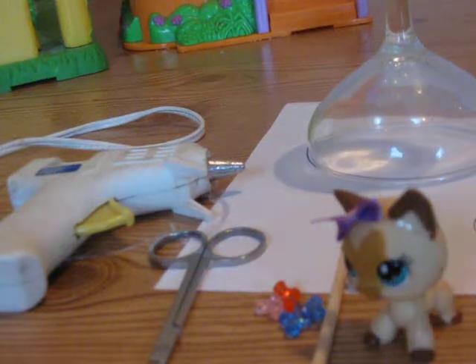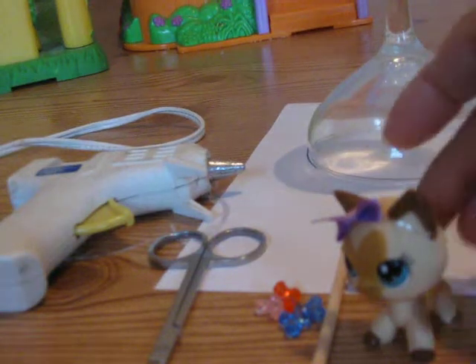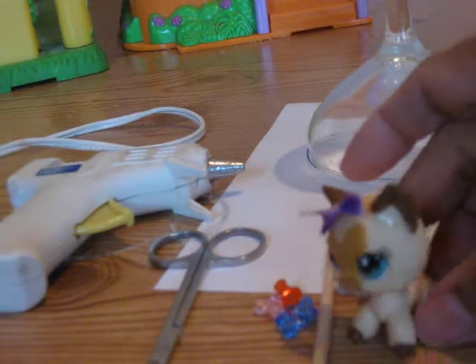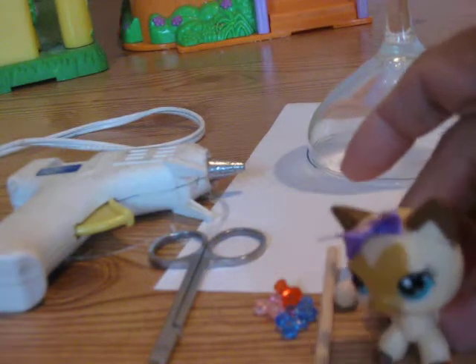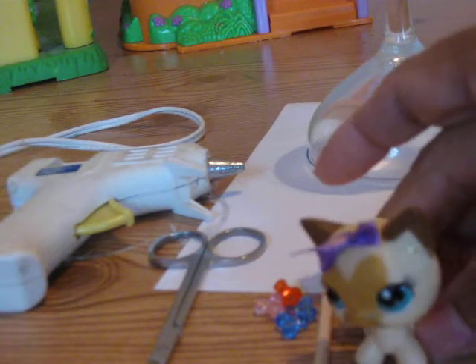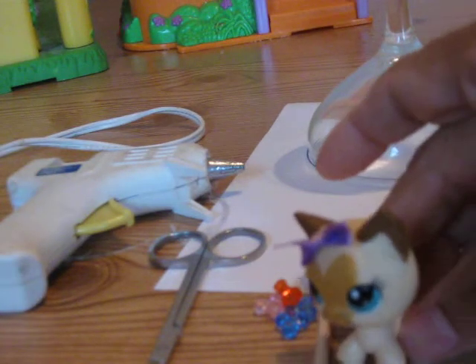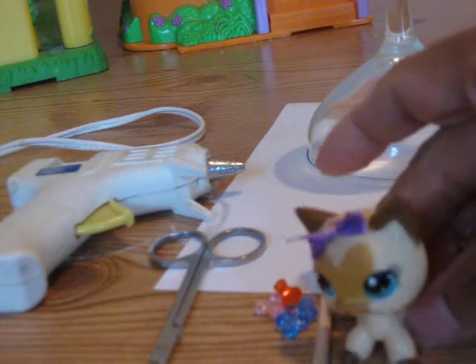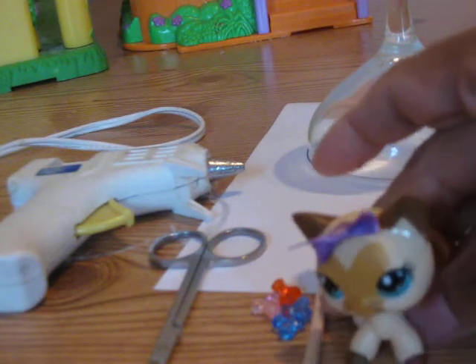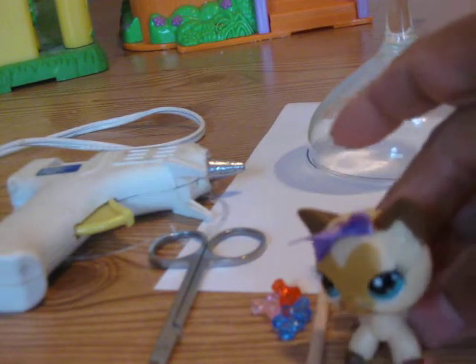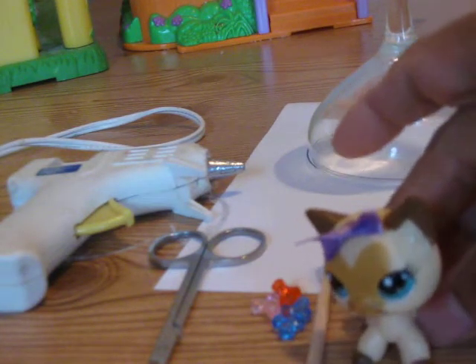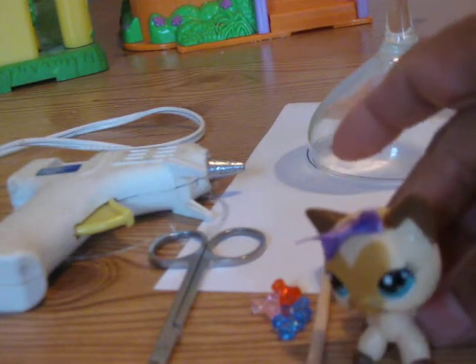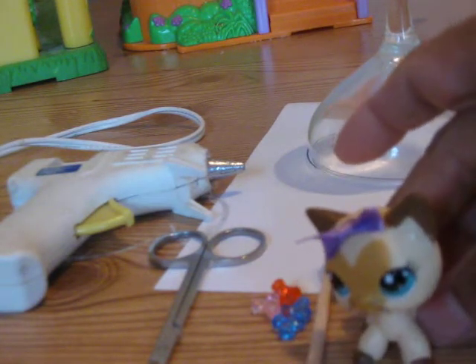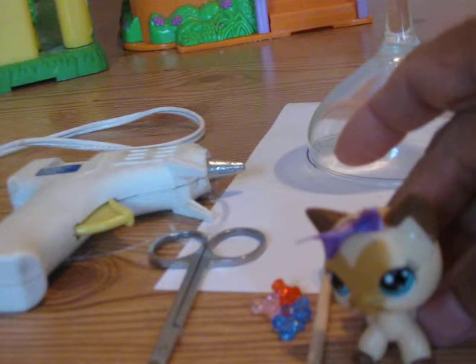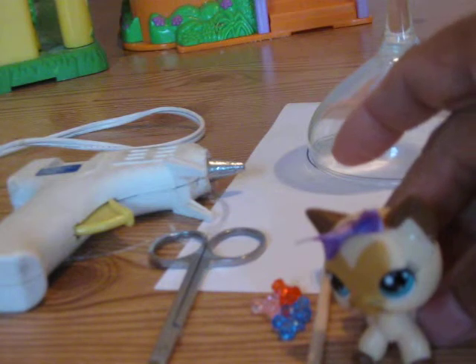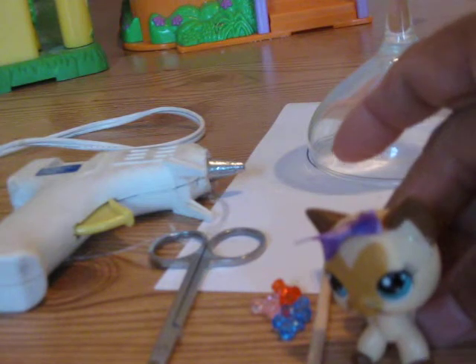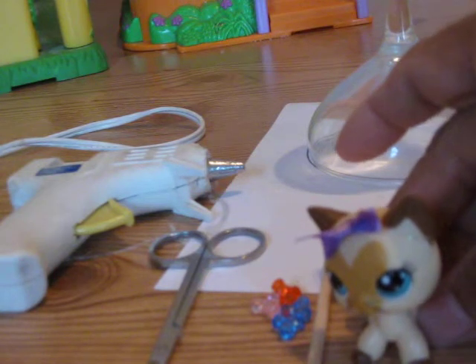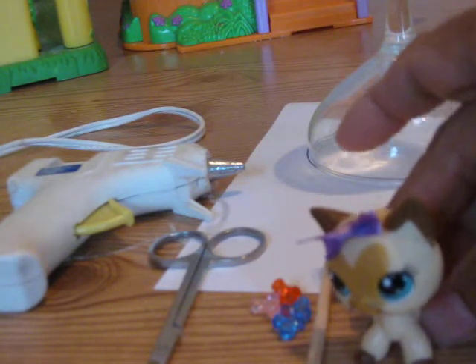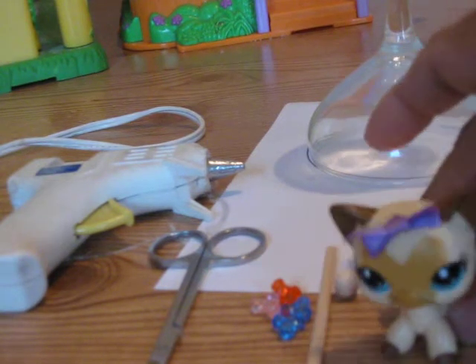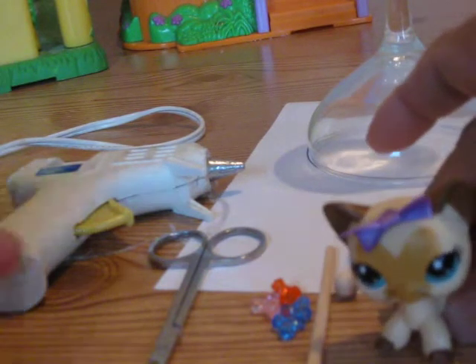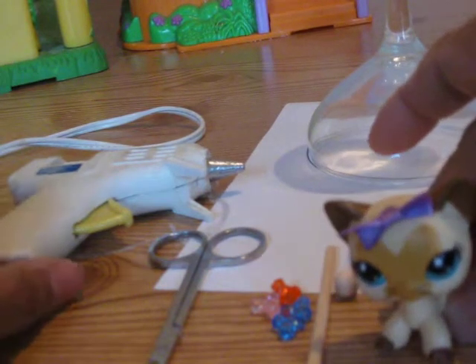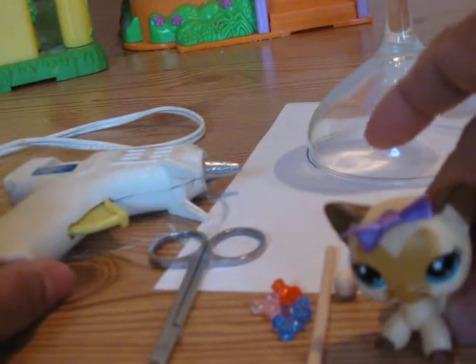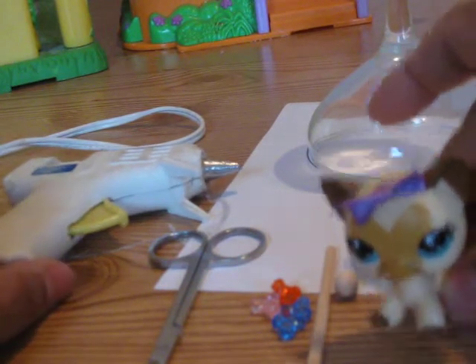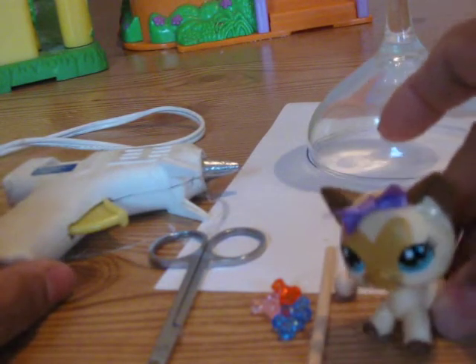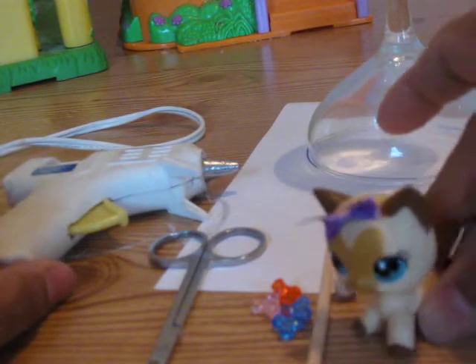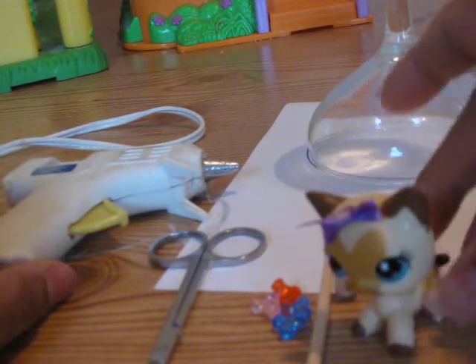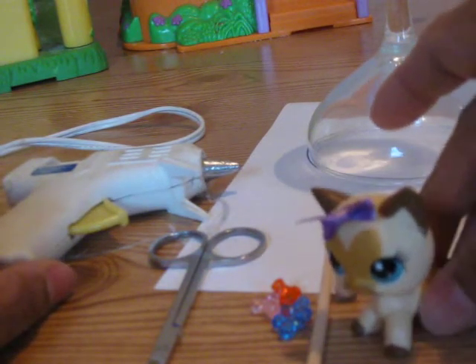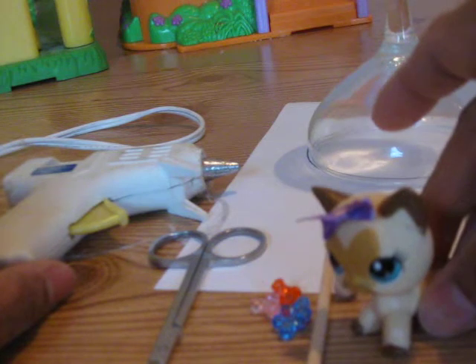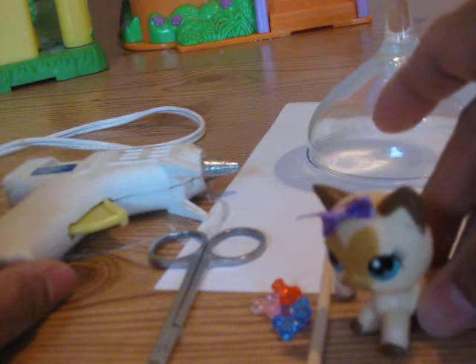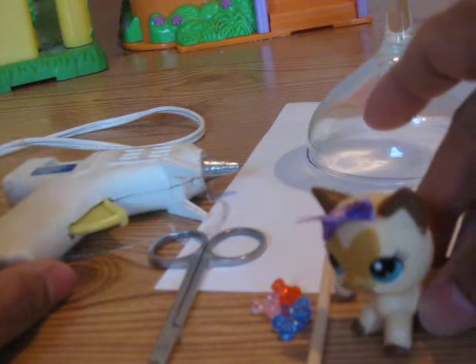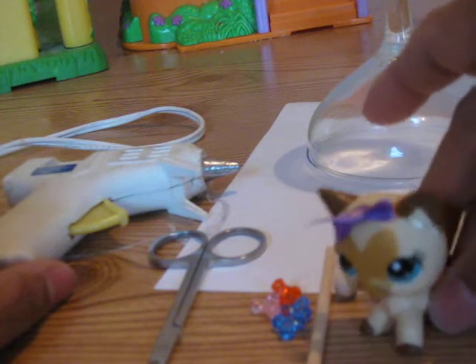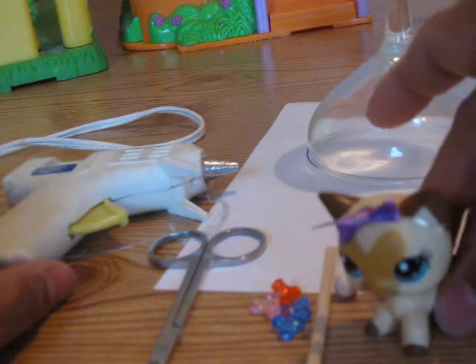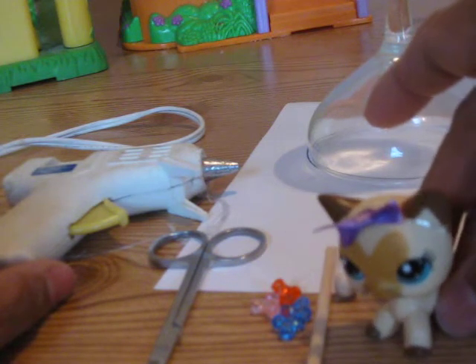Hi YouTubers, it's Littlest Pet Shop Fan coming to you with another DIY. You know what time it is. We are doing a video on how to make a balancing beam and how to make a trampoline.